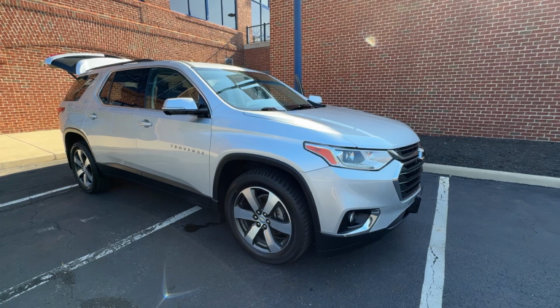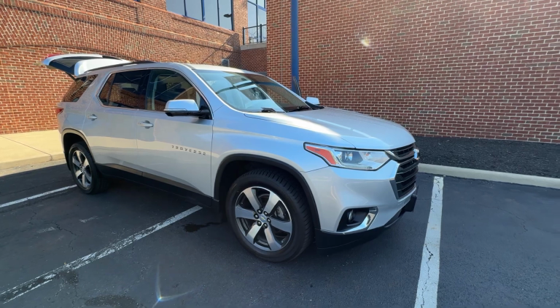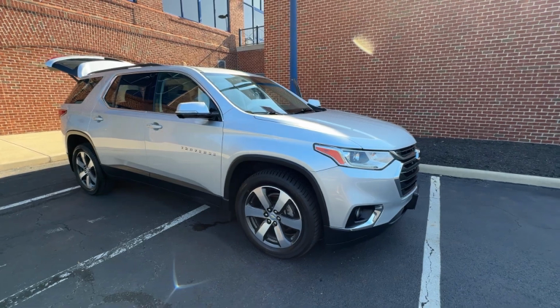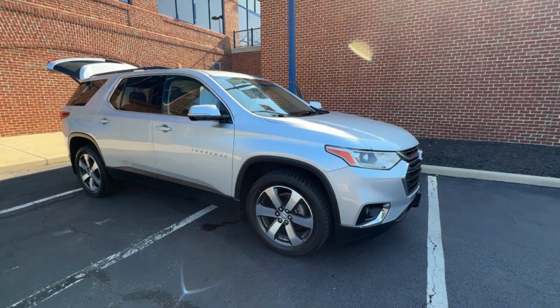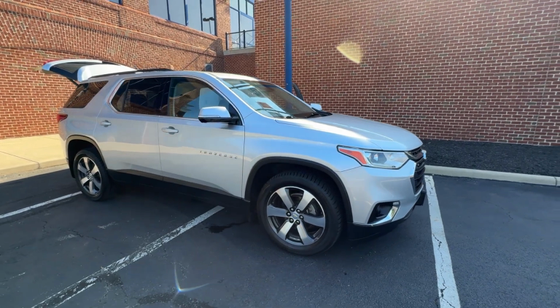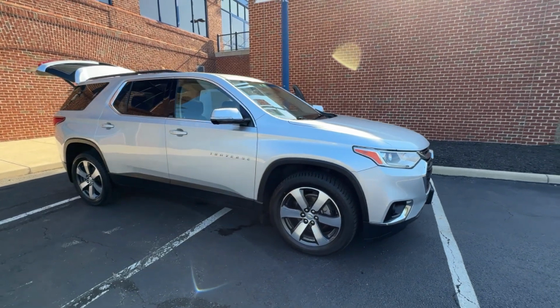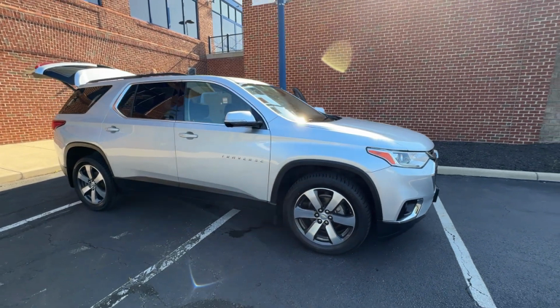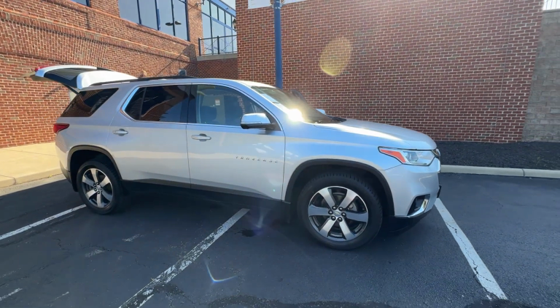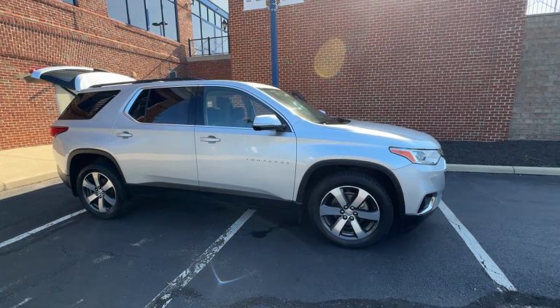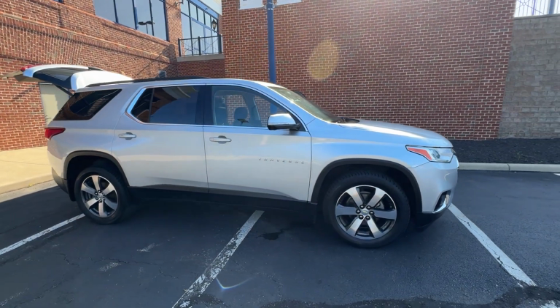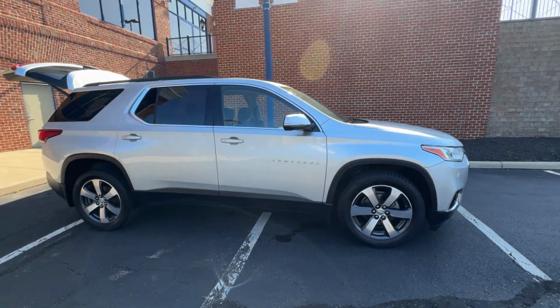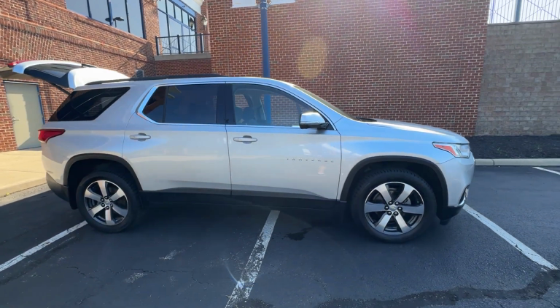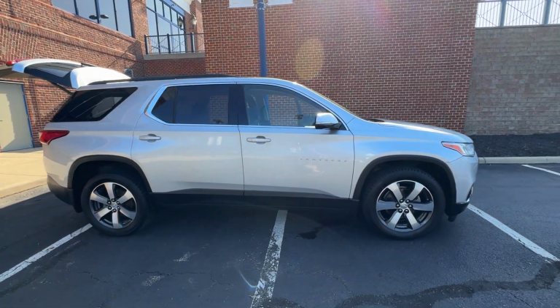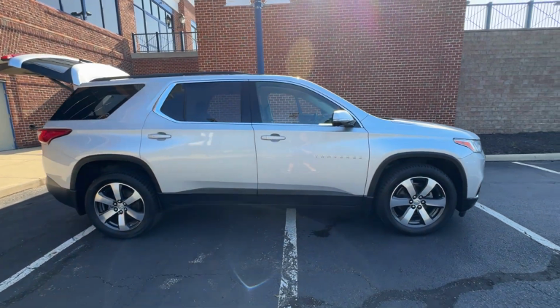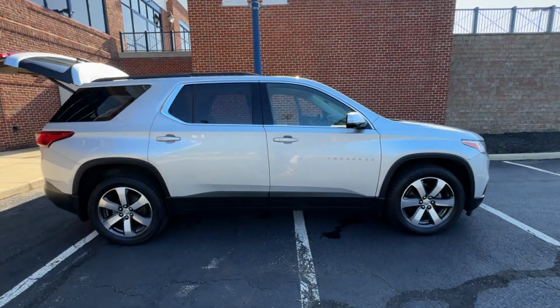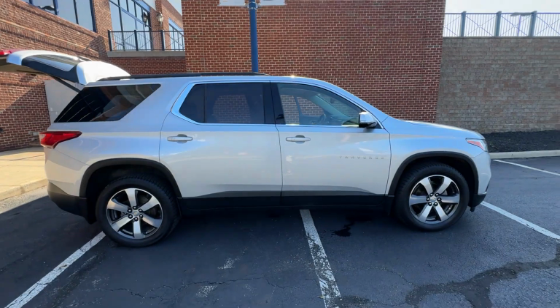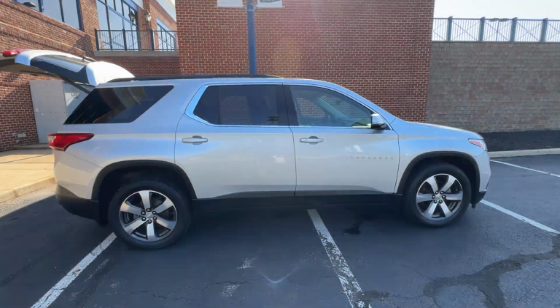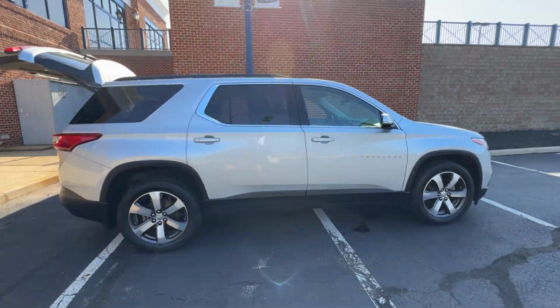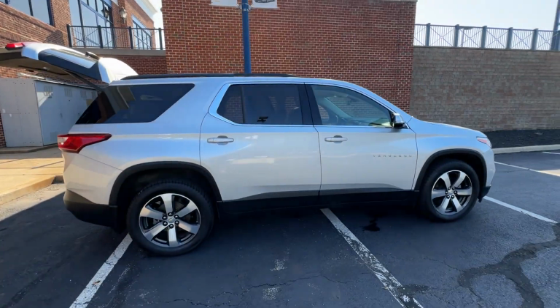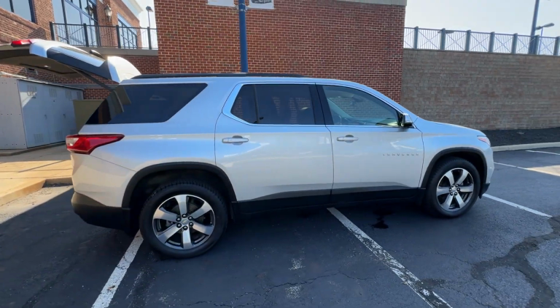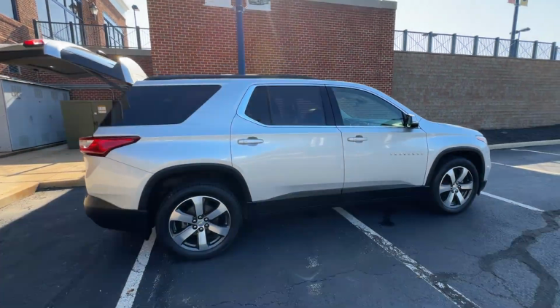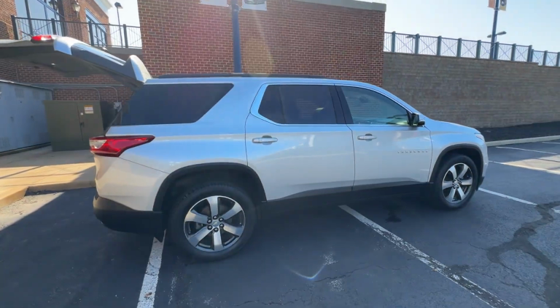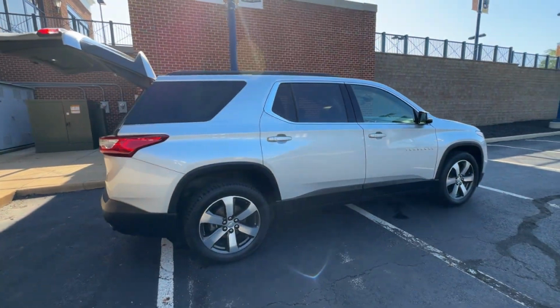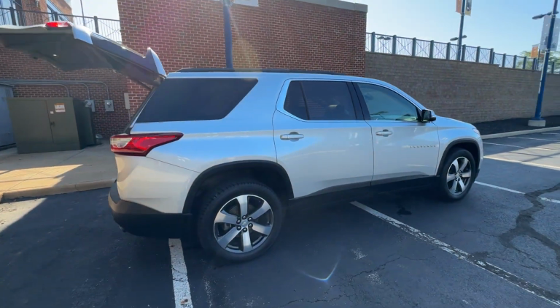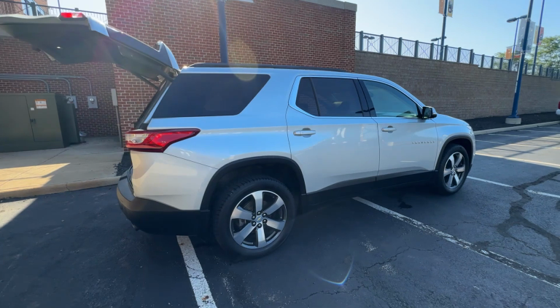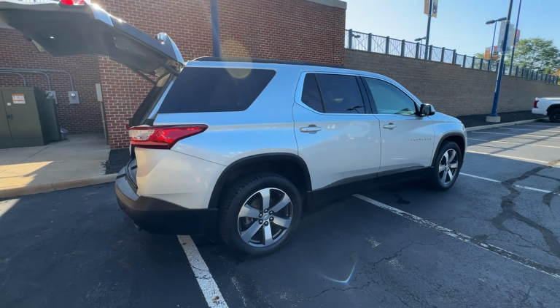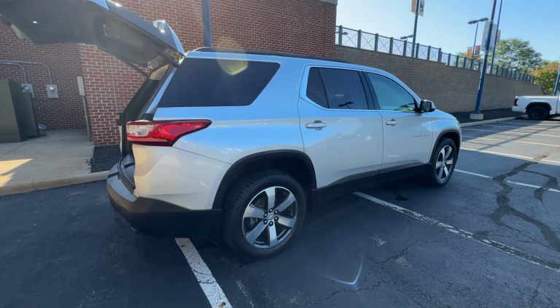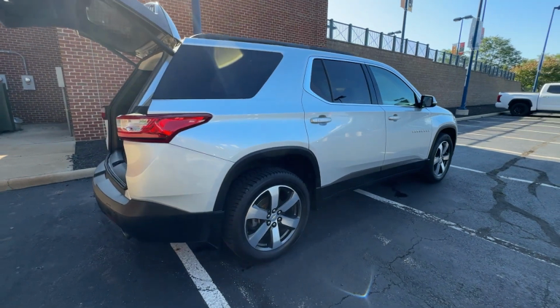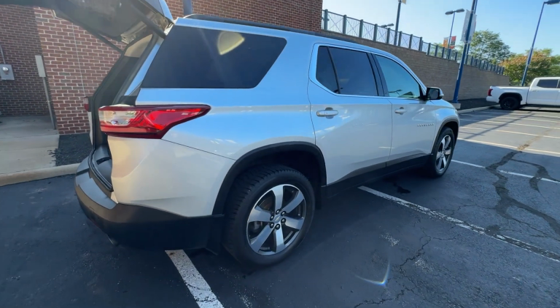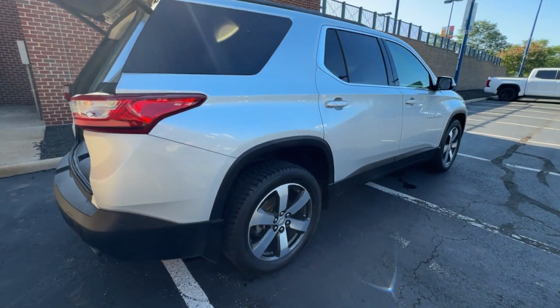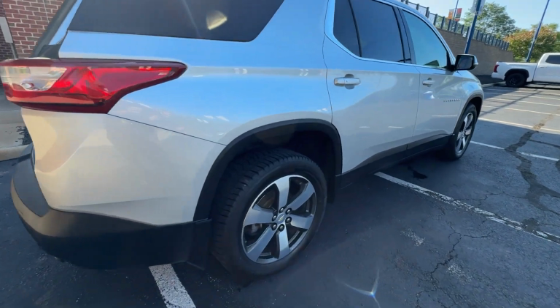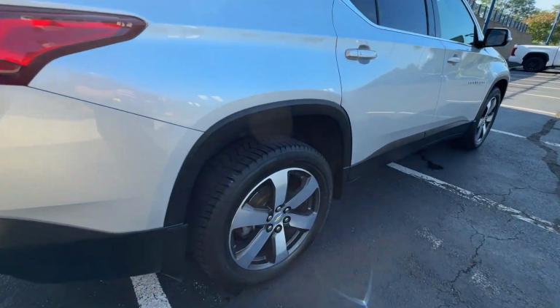2020 Chevrolet Traverse. This SUV offers space as well as power and performance. Additionally, you'll be more than pleased with extra features like these.